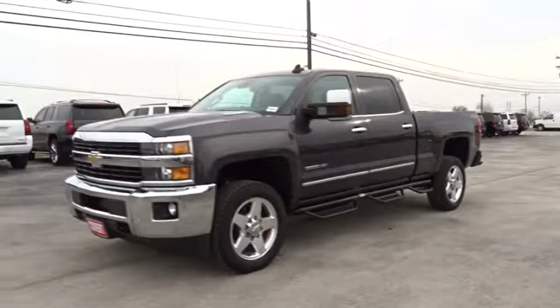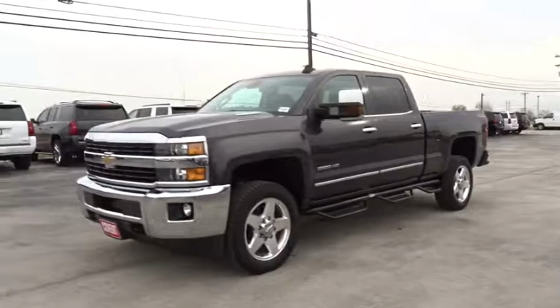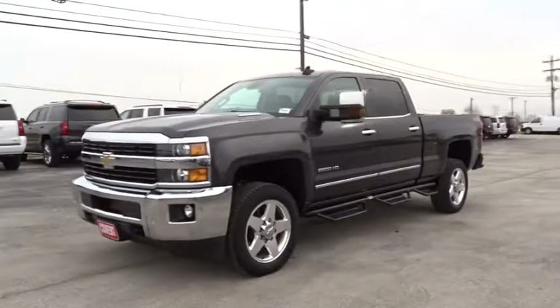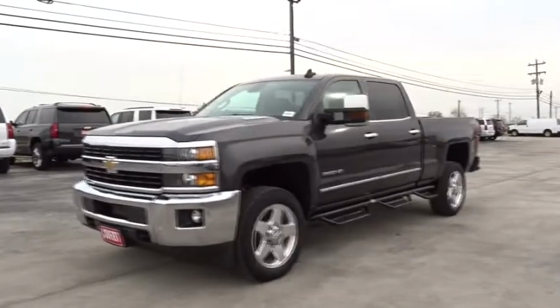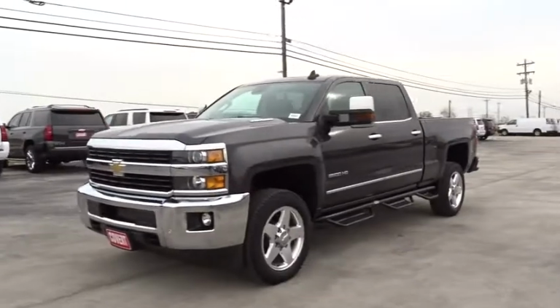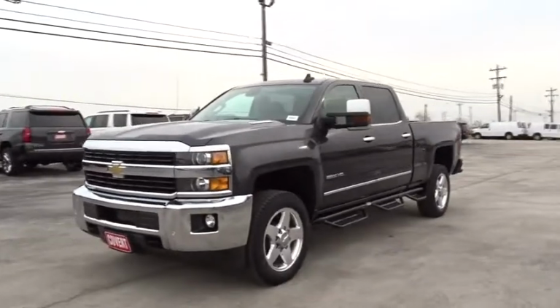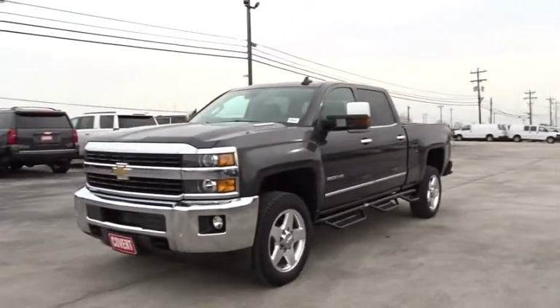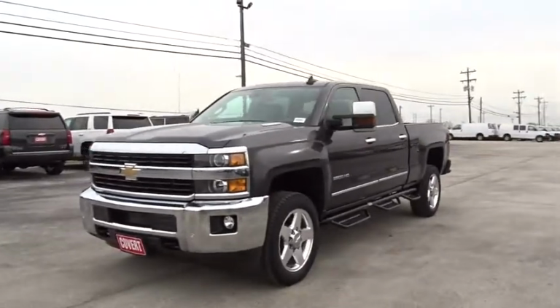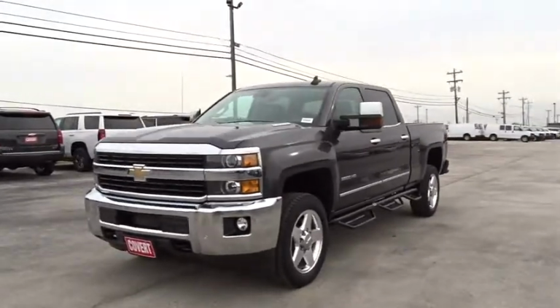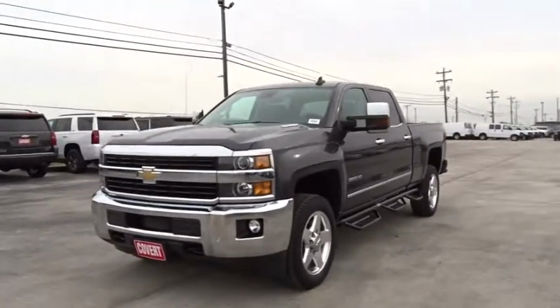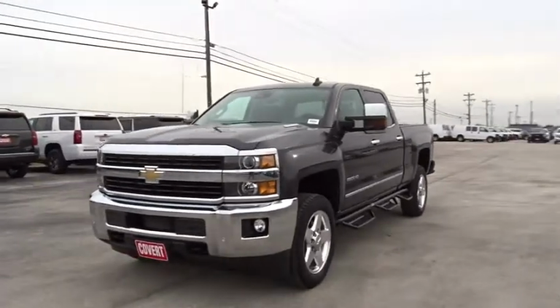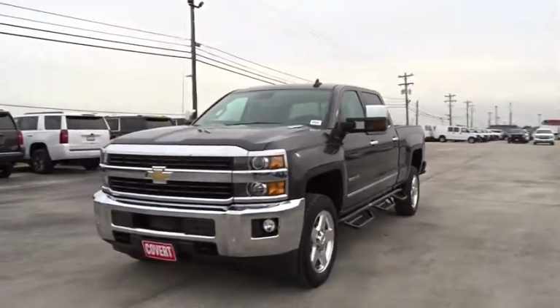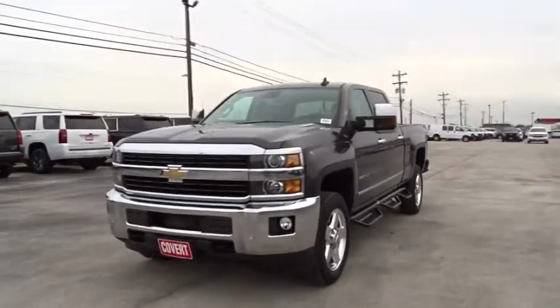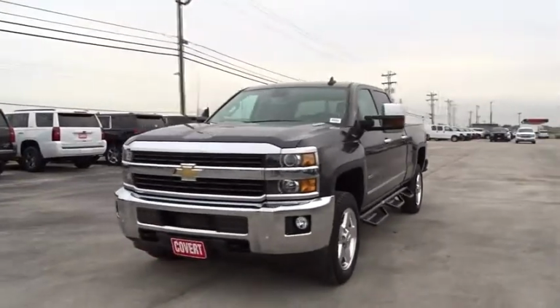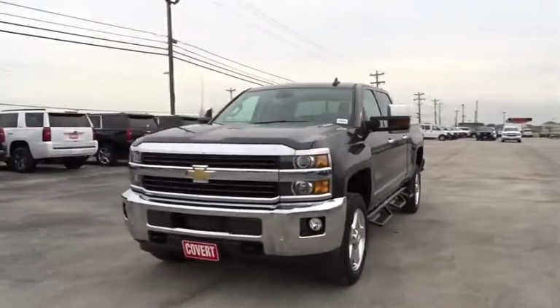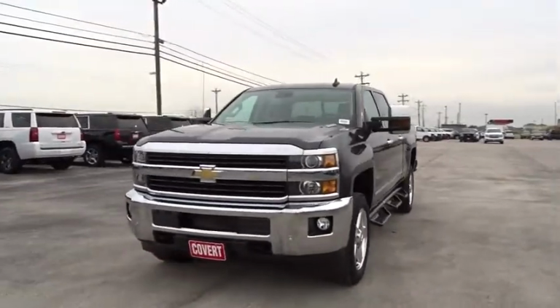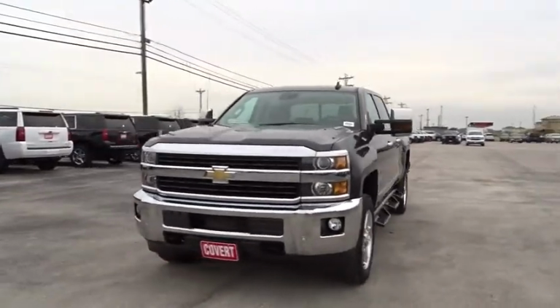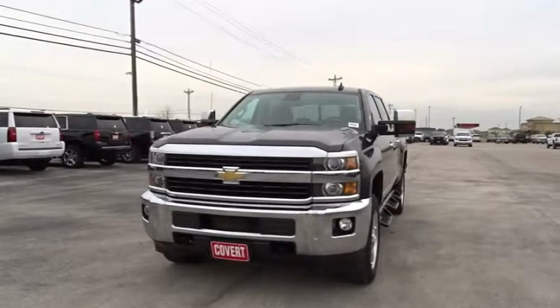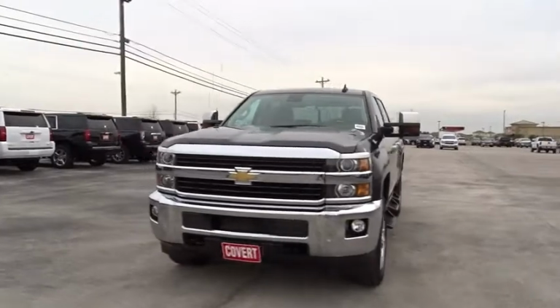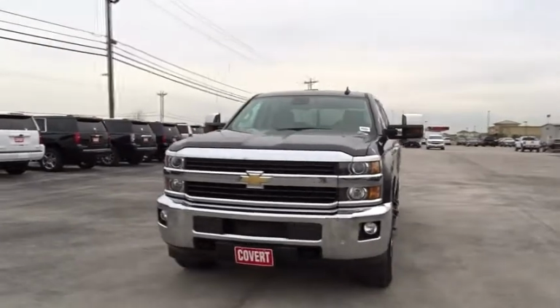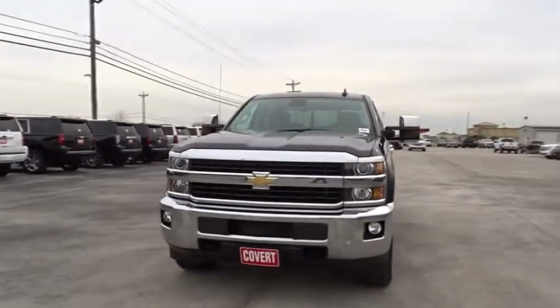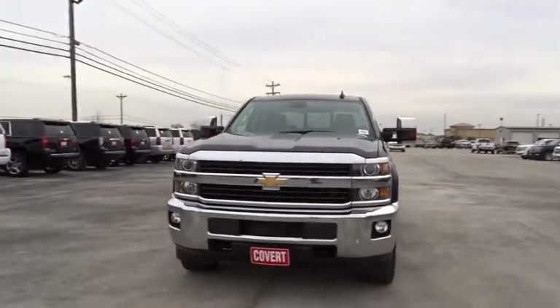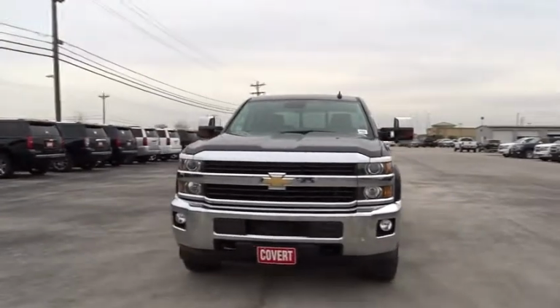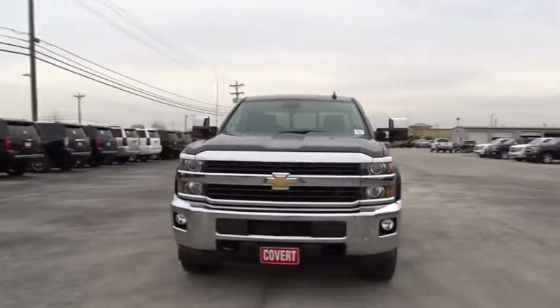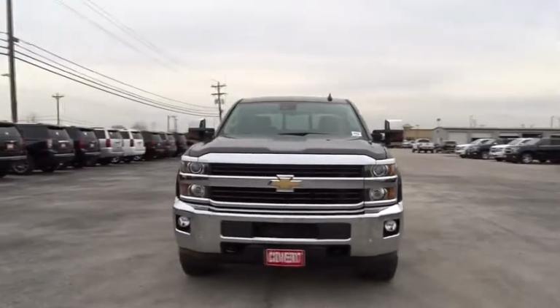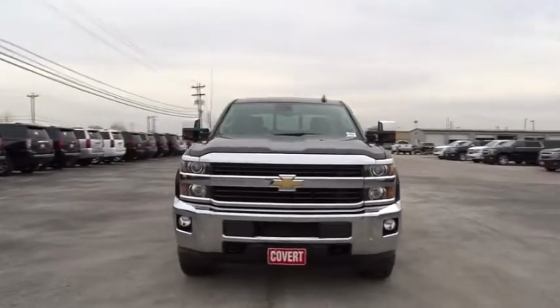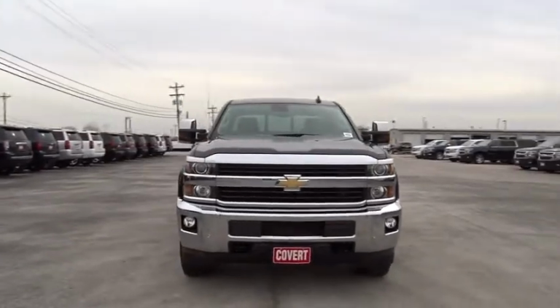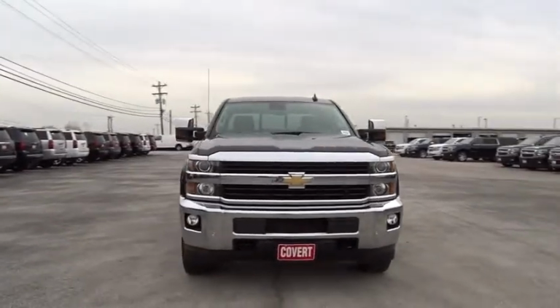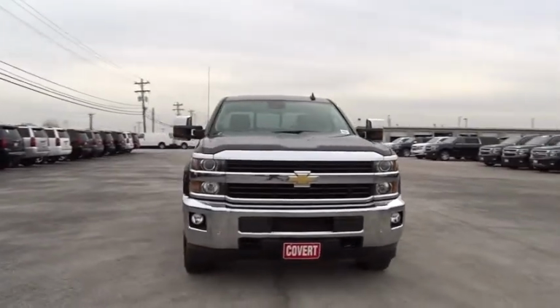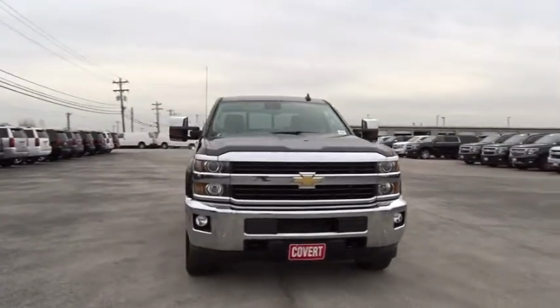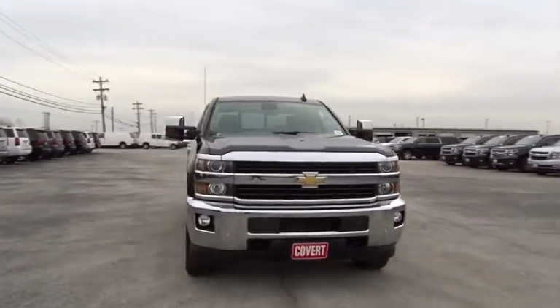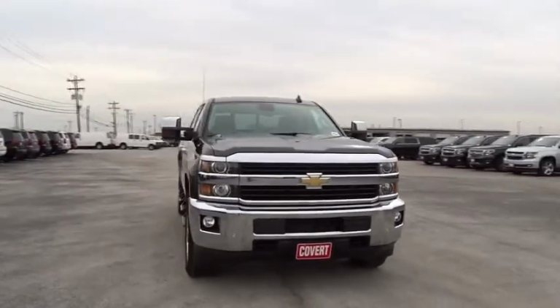The 2015 Chevrolet Silverado 2500 HD. This pickup truck pulls unlike any other. This vehicle has less than 55,000 miles.